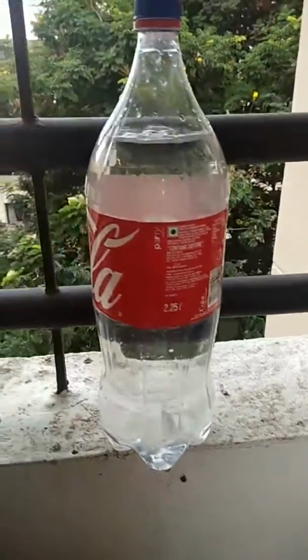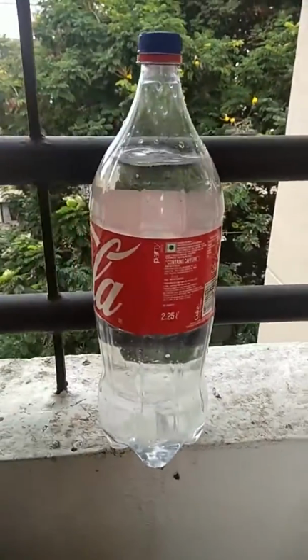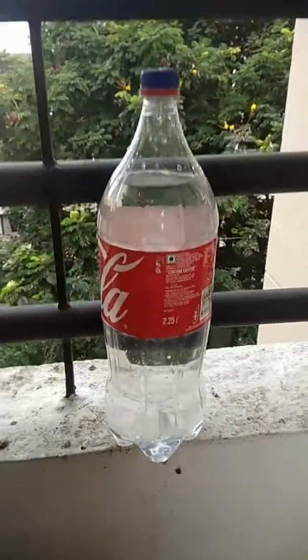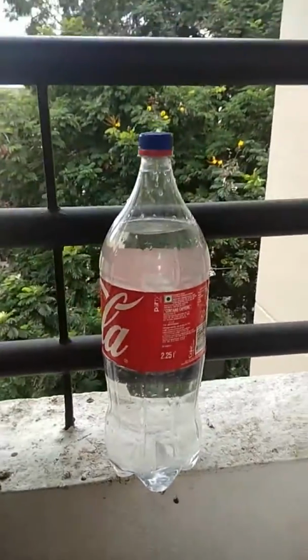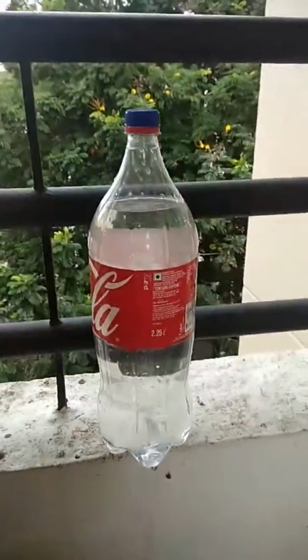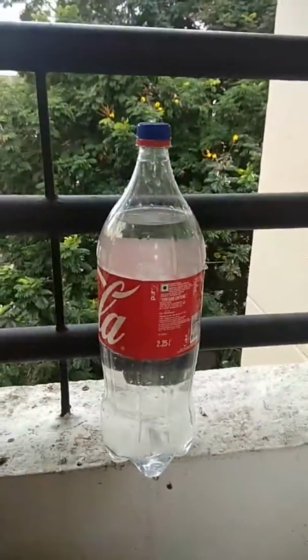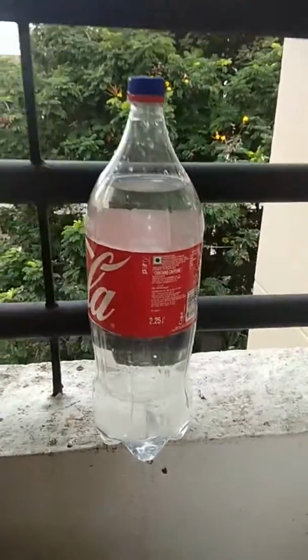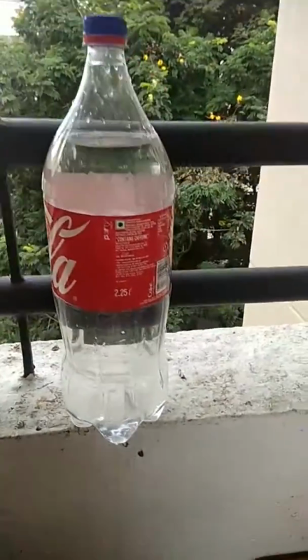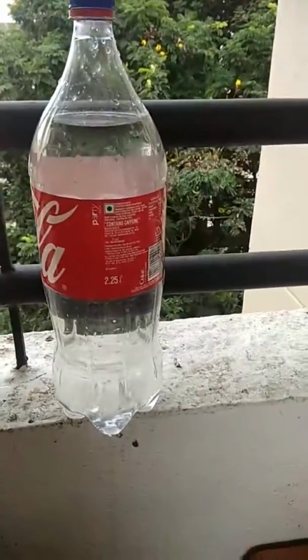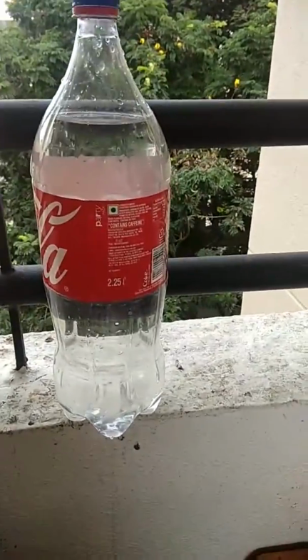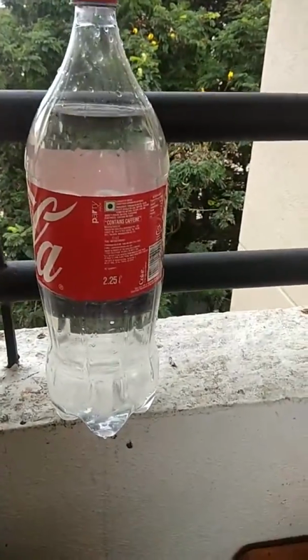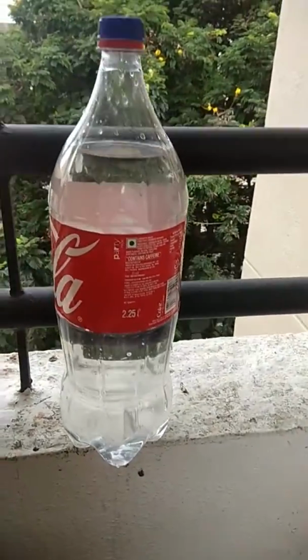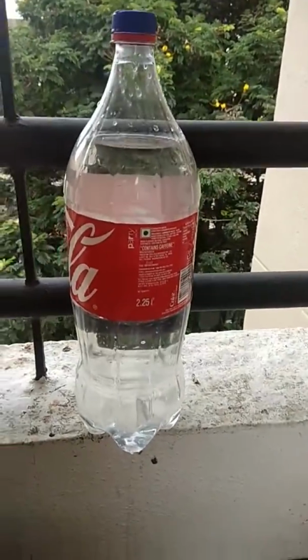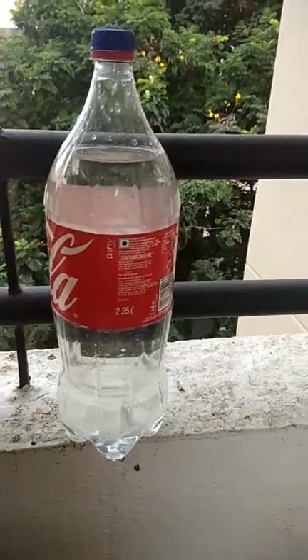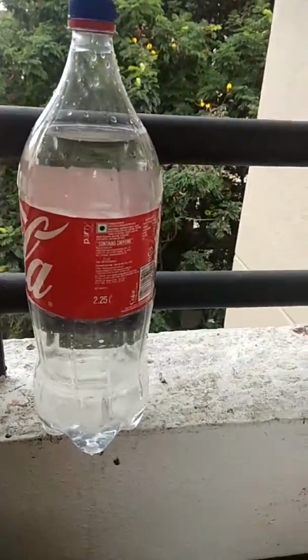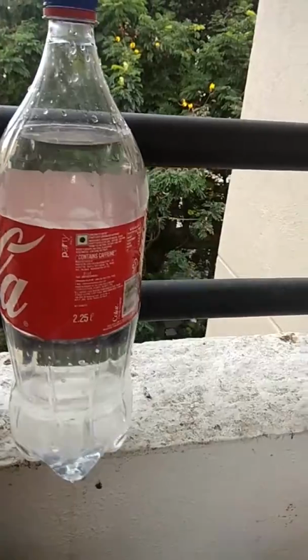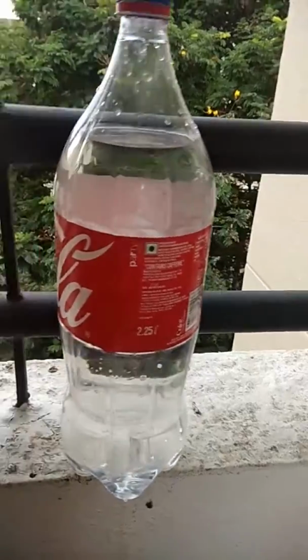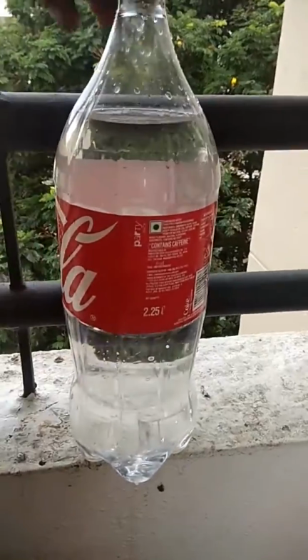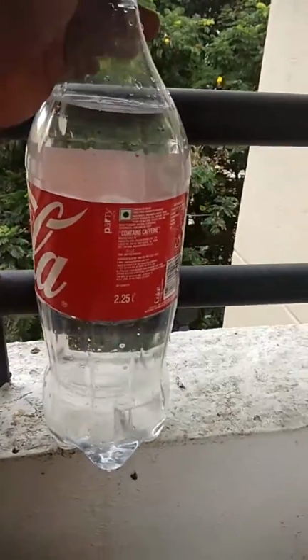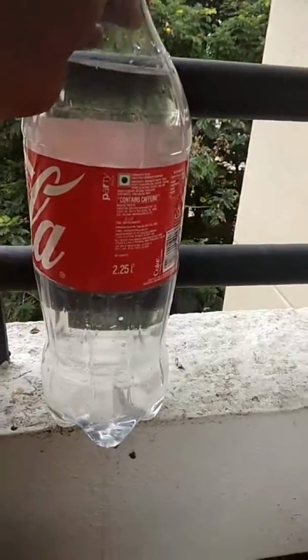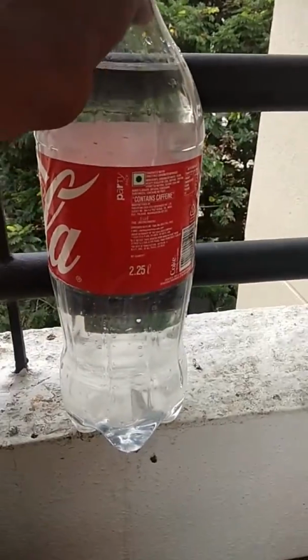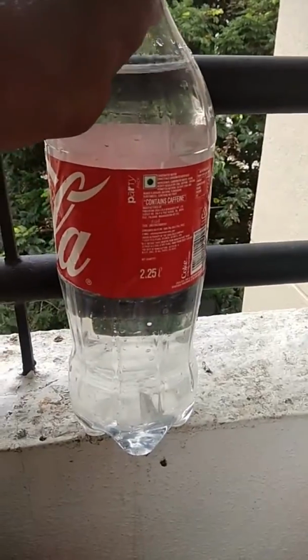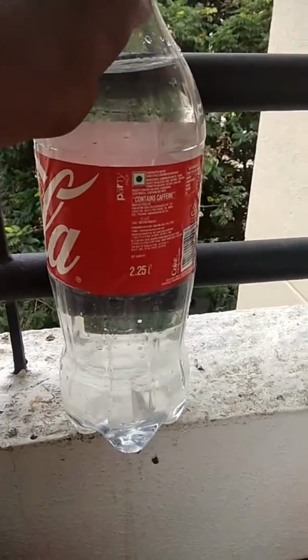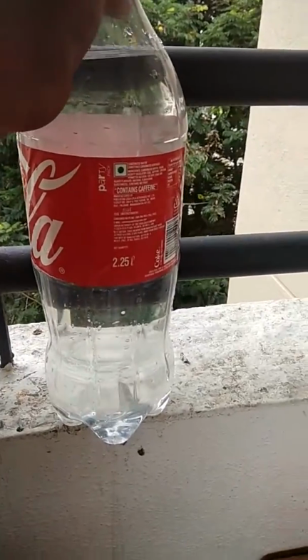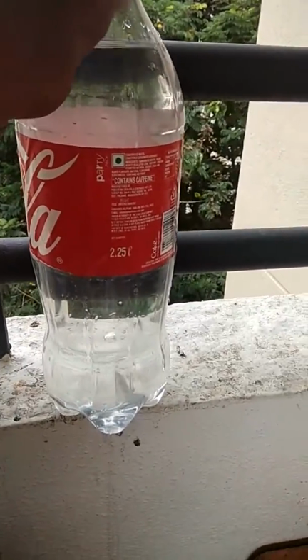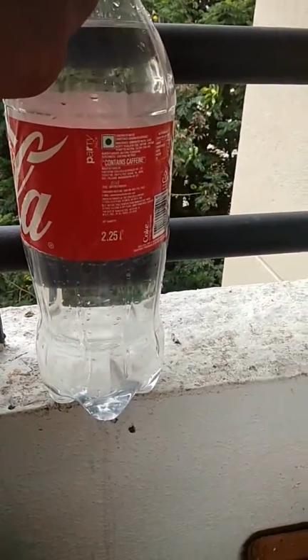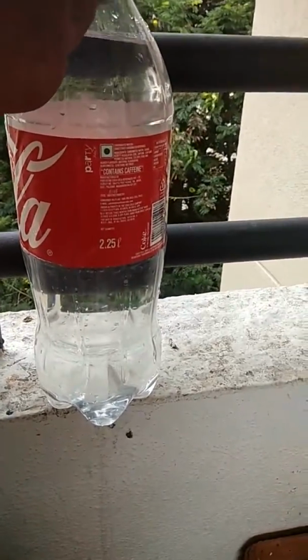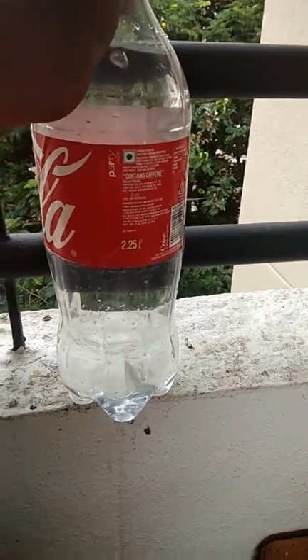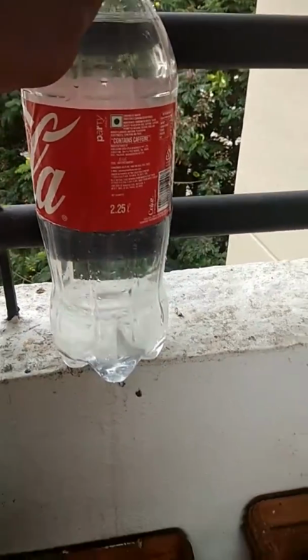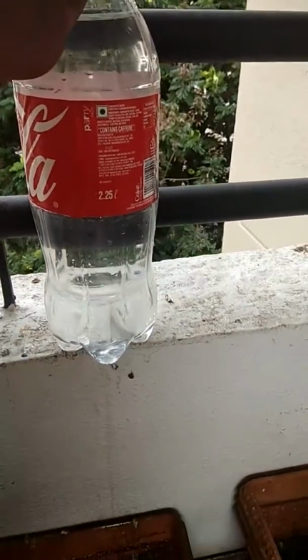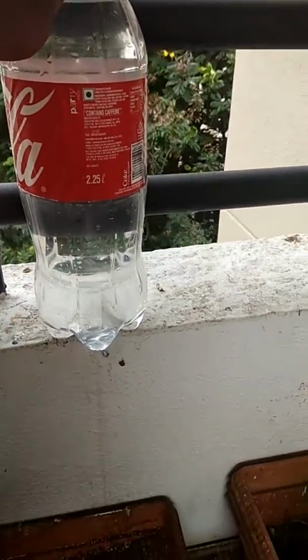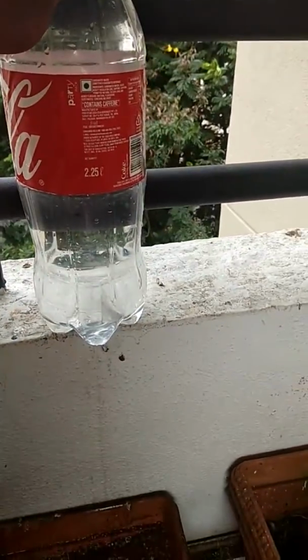This is useful when you go on a picnic and want to wash up. With one bottle, five to ten people can use it with minimum water usage, just like a tap.